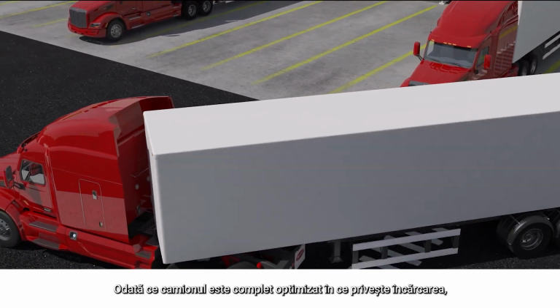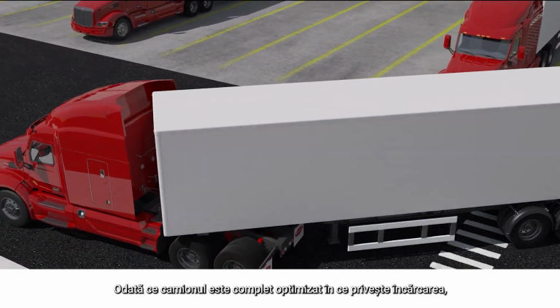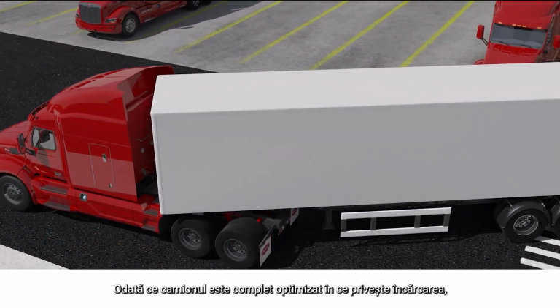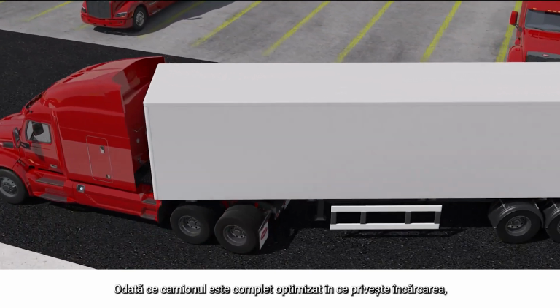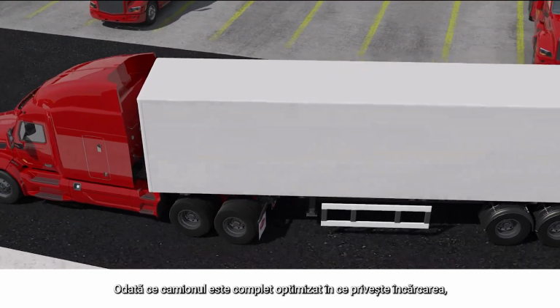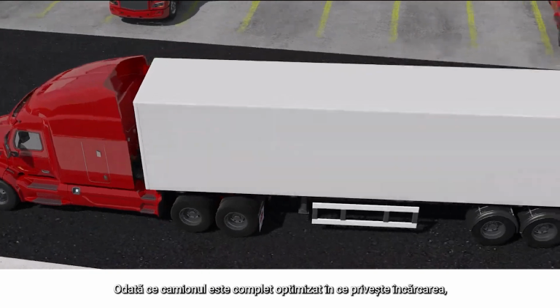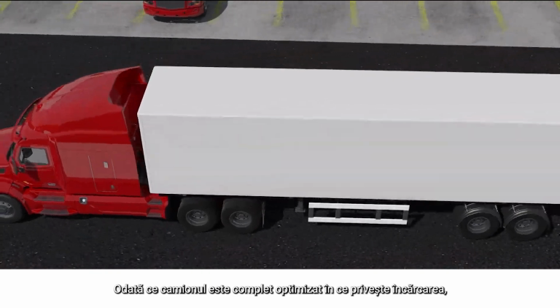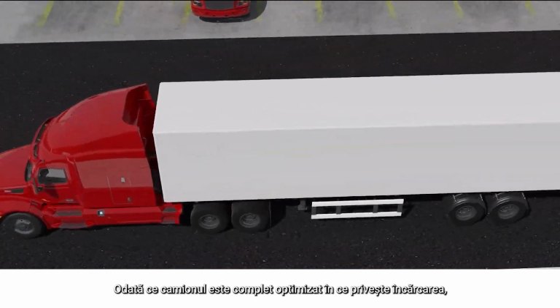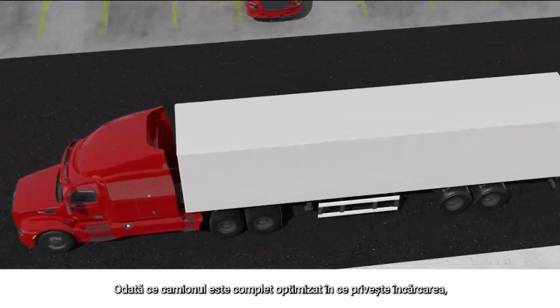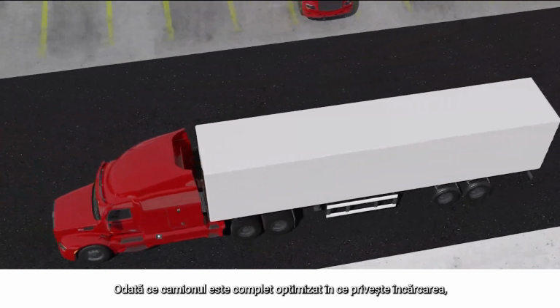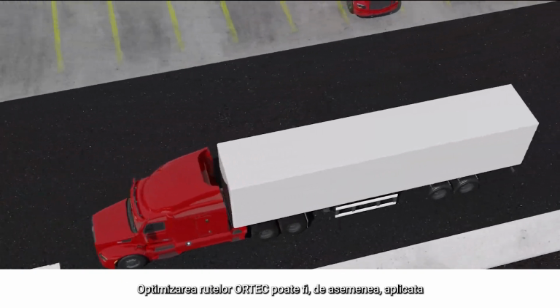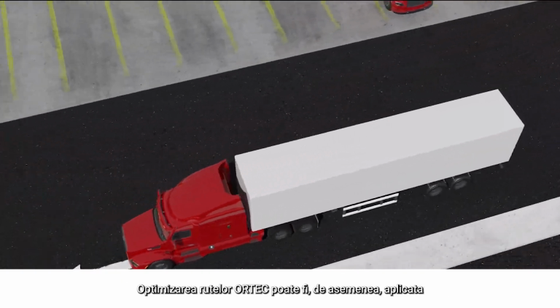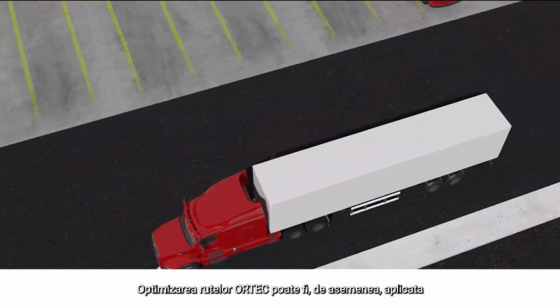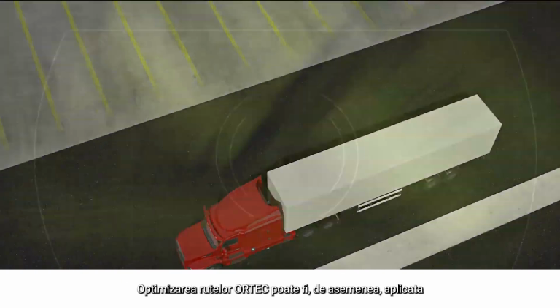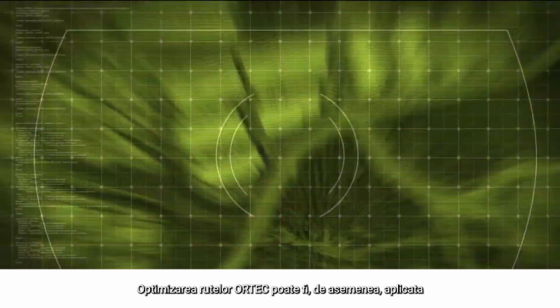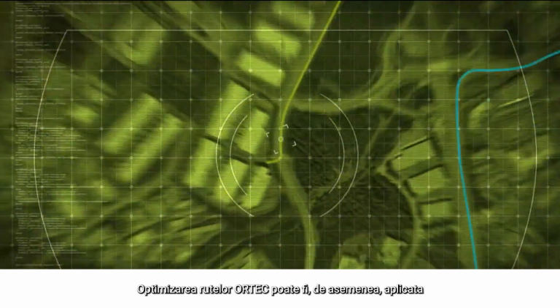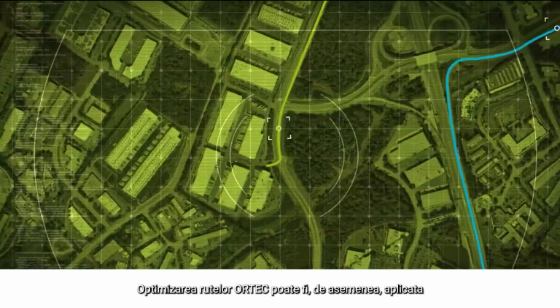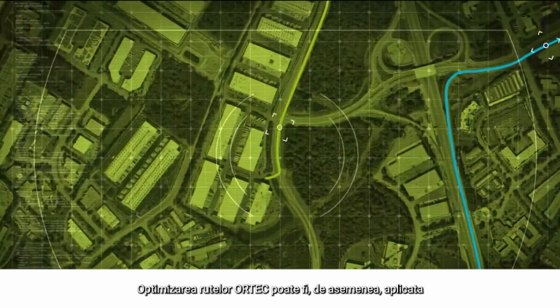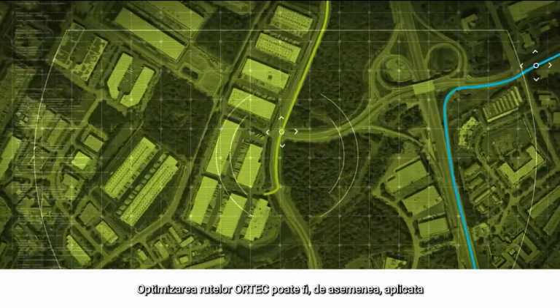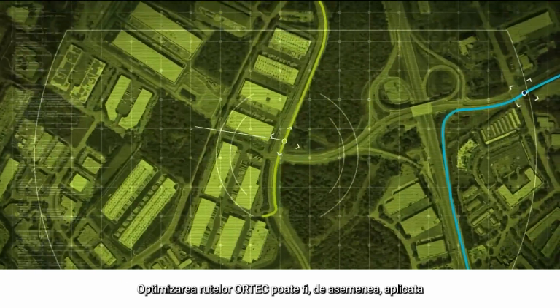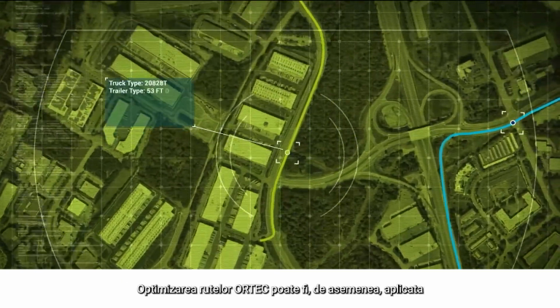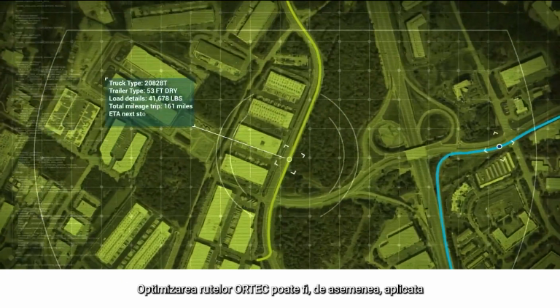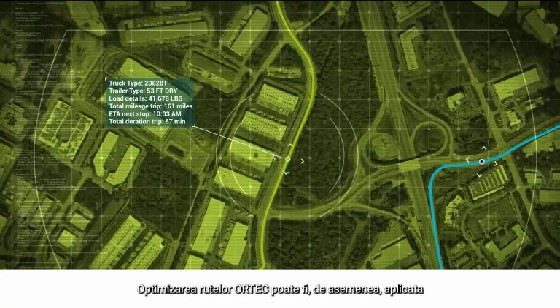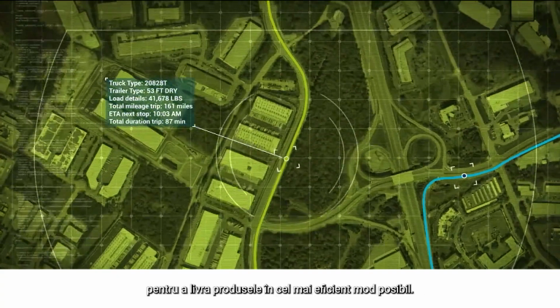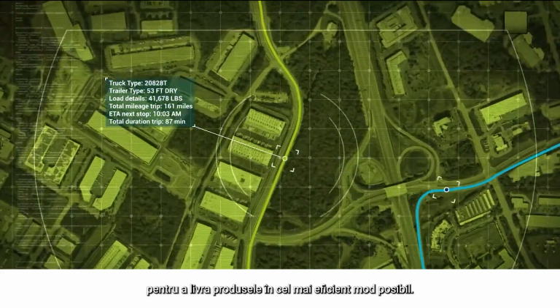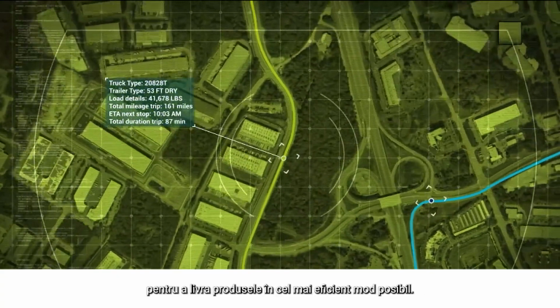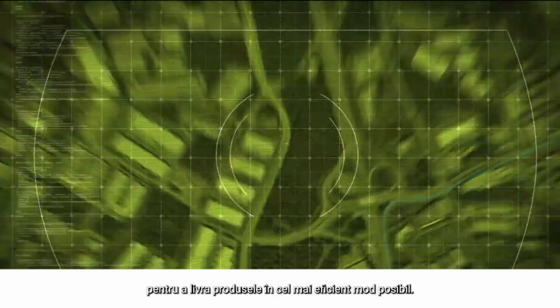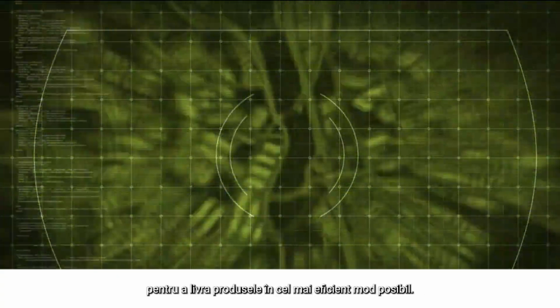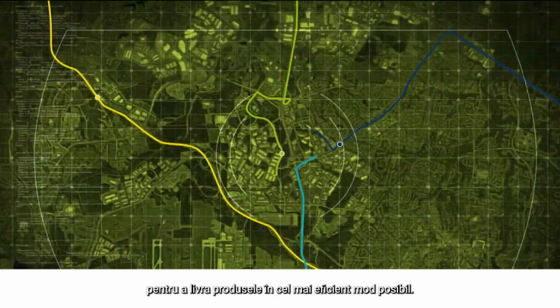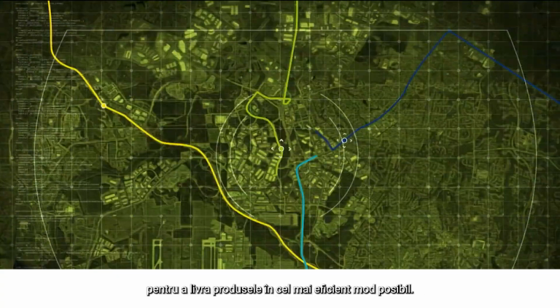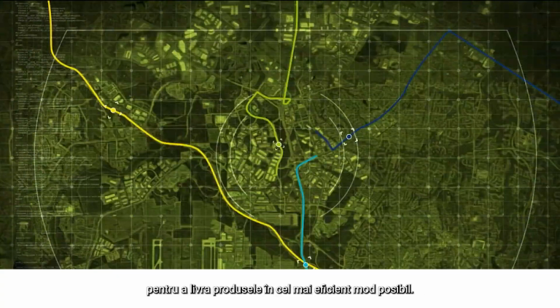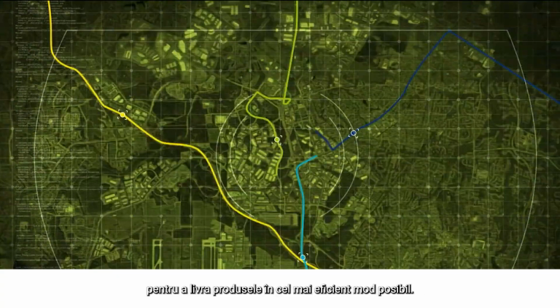Once the trucks are fully optimized, Ortec's route optimization can be utilized to deliver the products in the most efficient method.